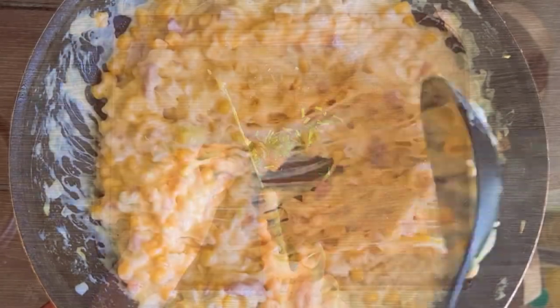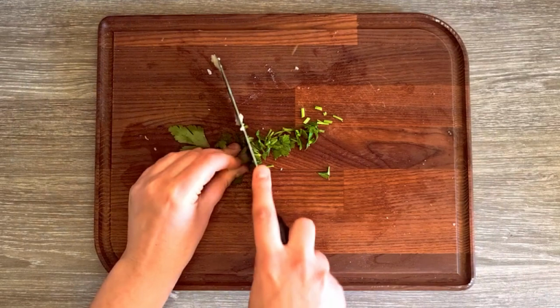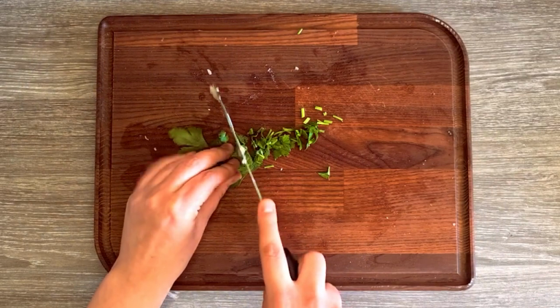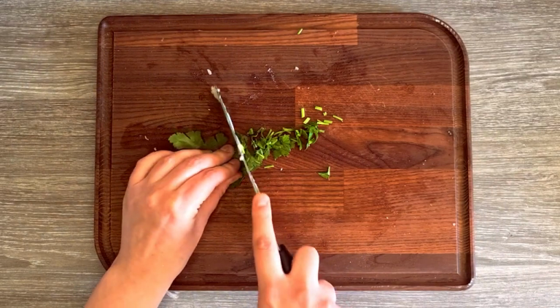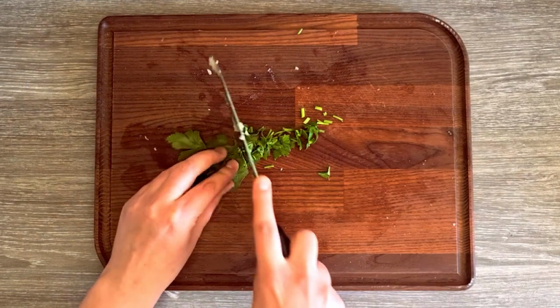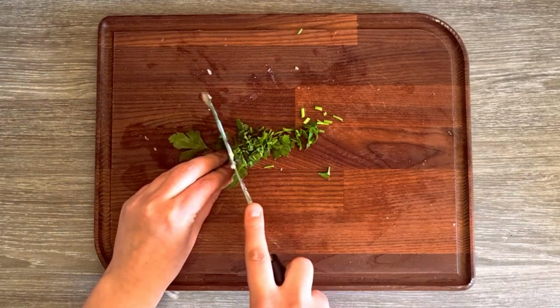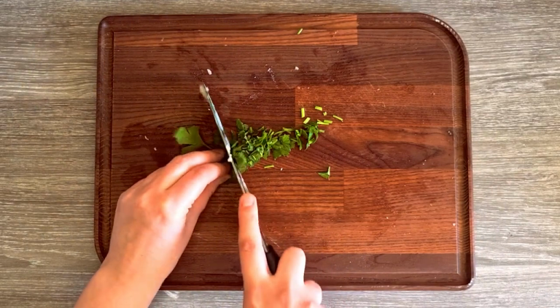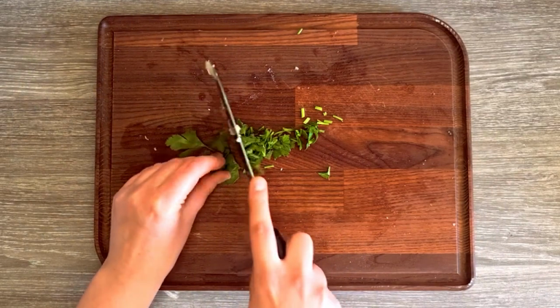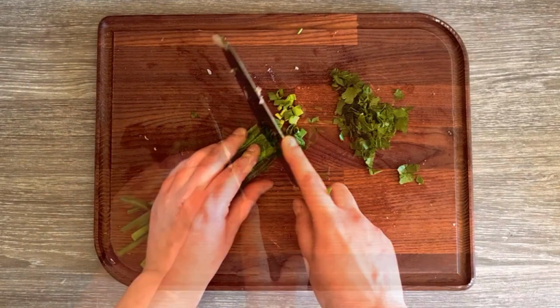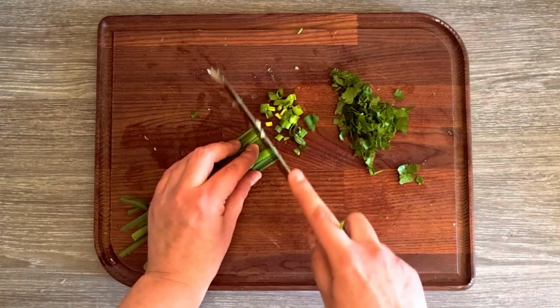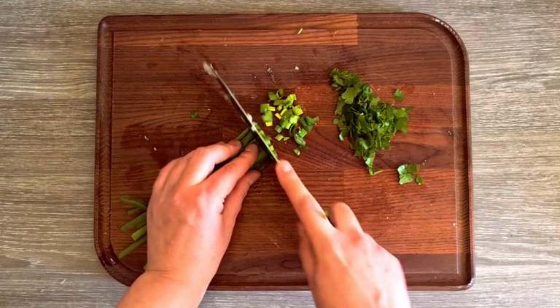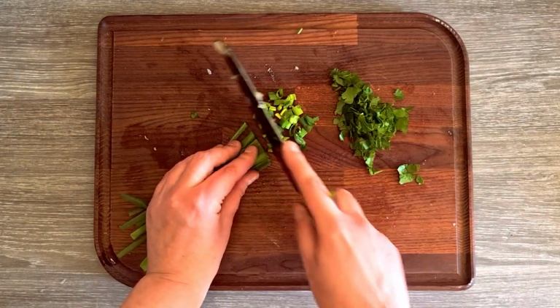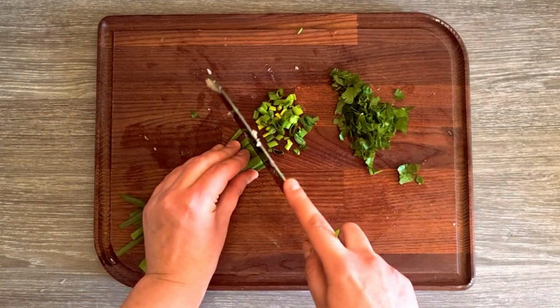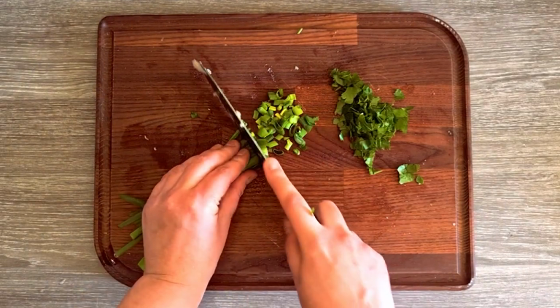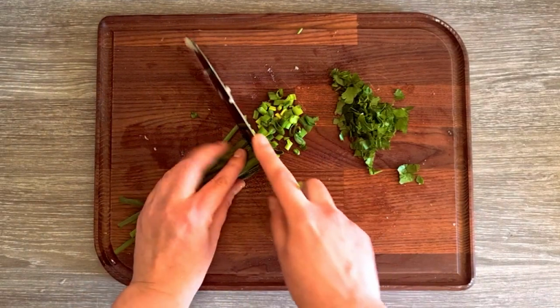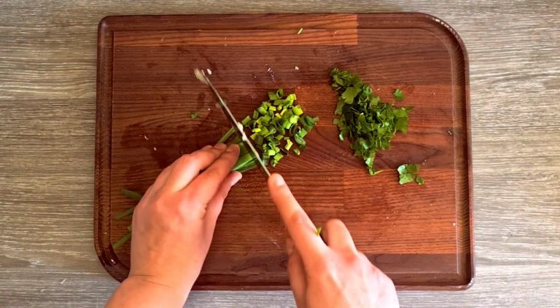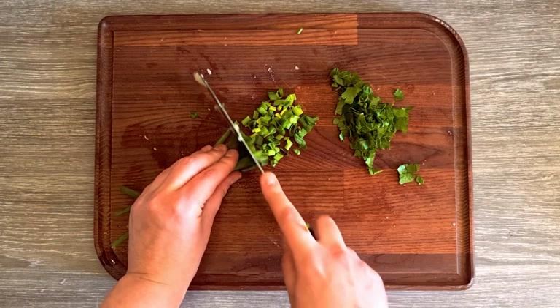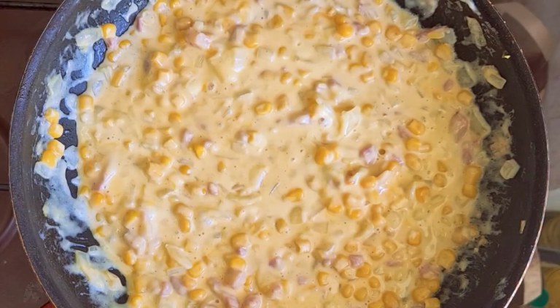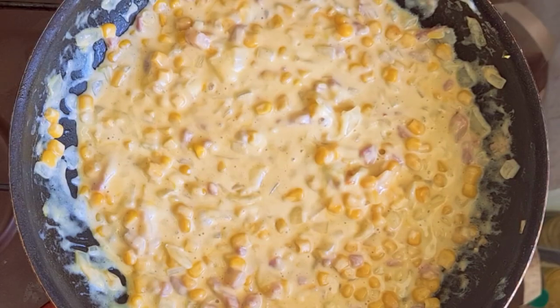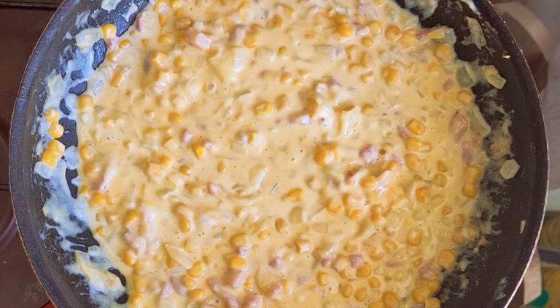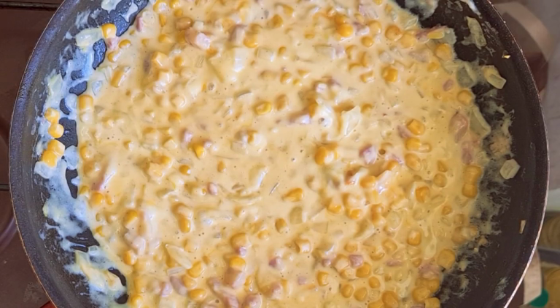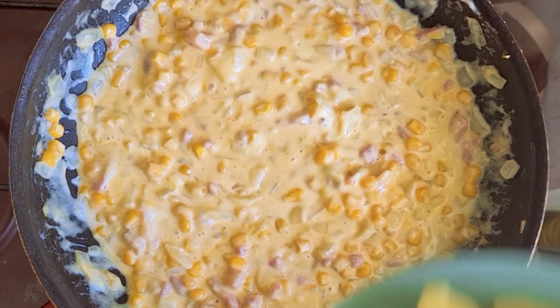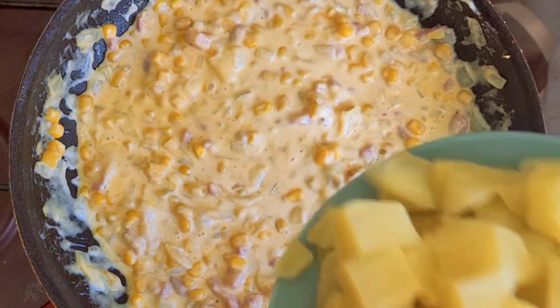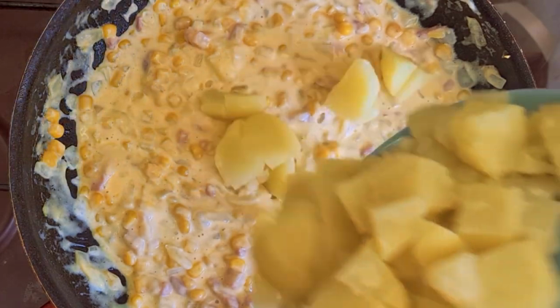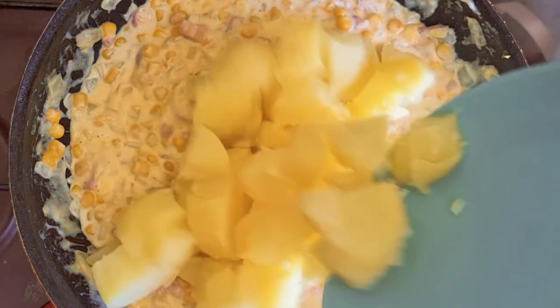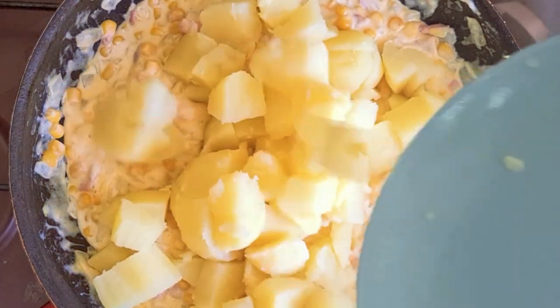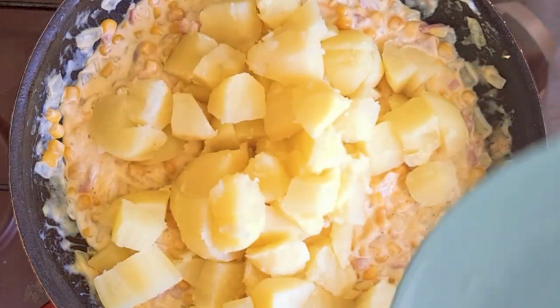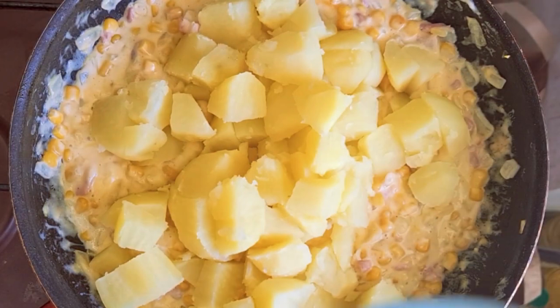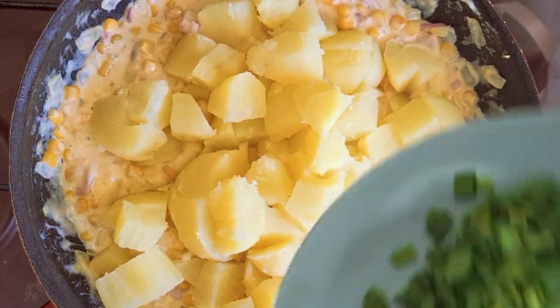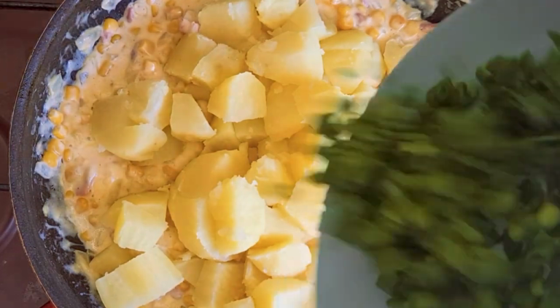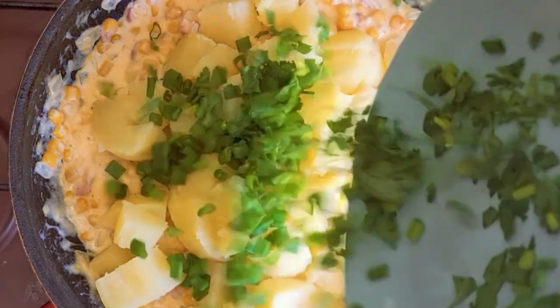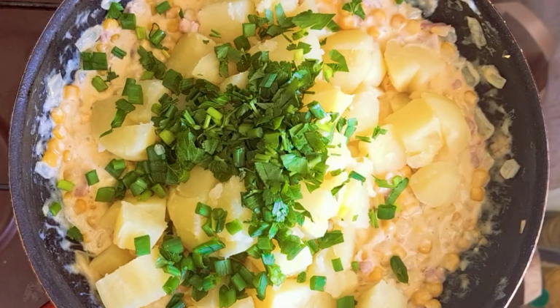While everything was cooking, I chopped some parsley and some green onion leaves. I turned off the heat, then added in the chopped potatoes, parsley, and the green onion leaves.